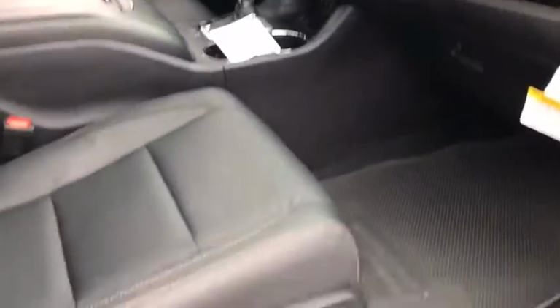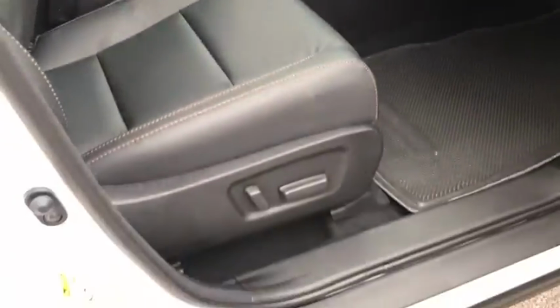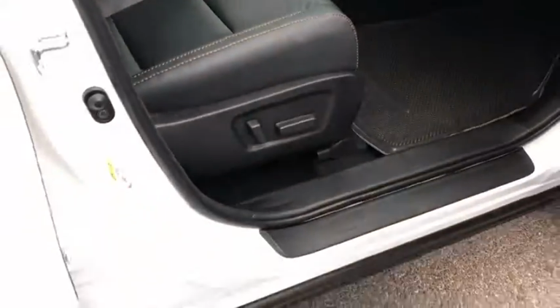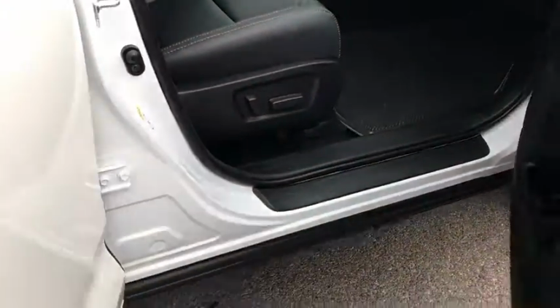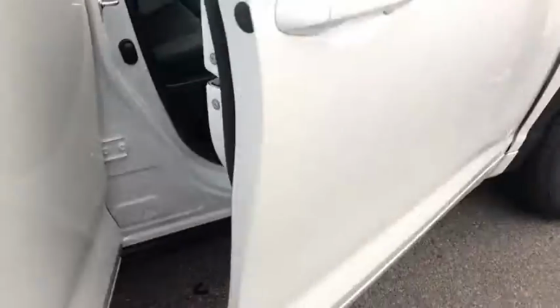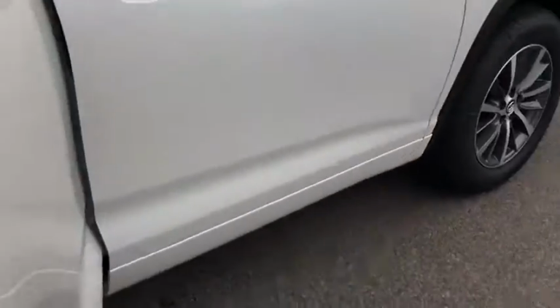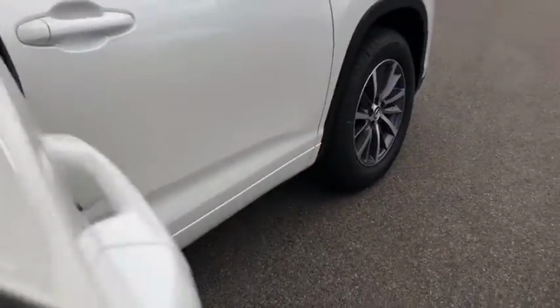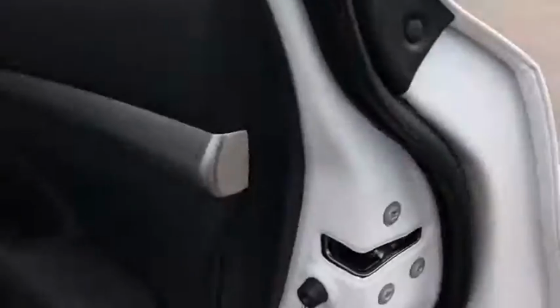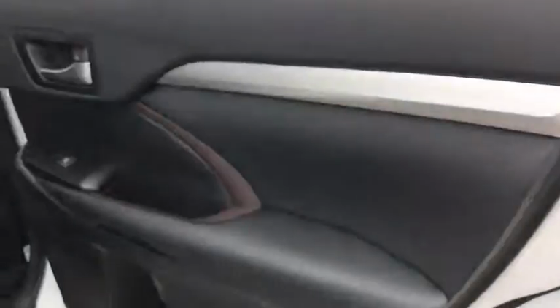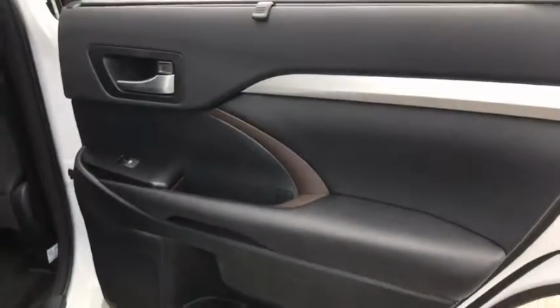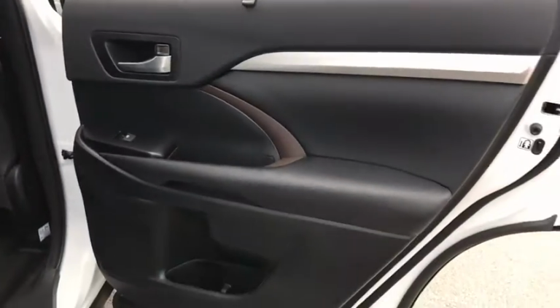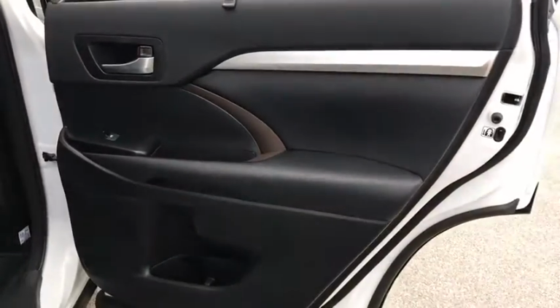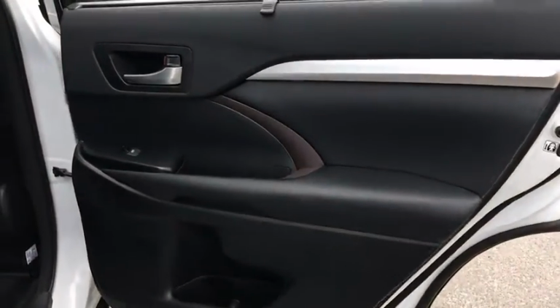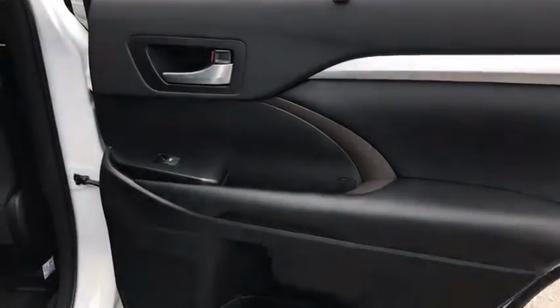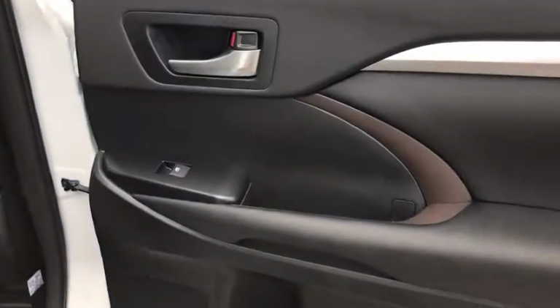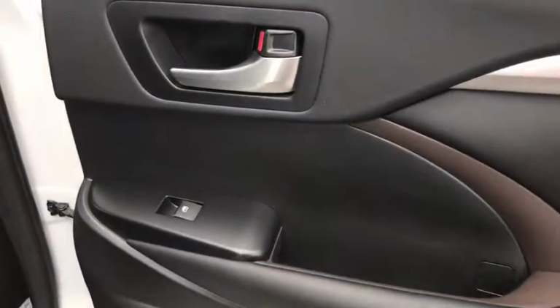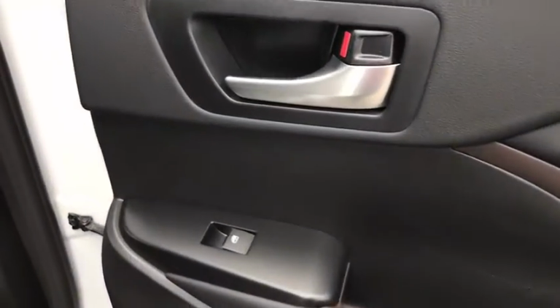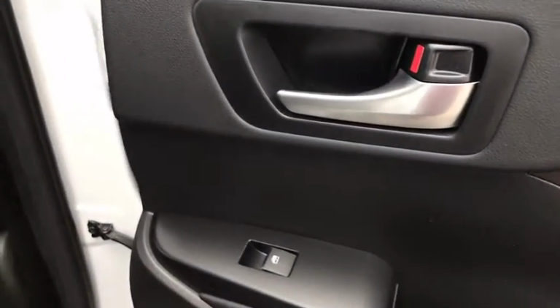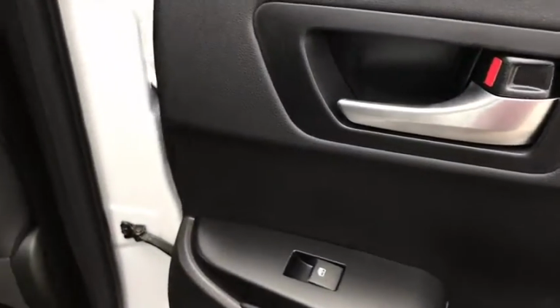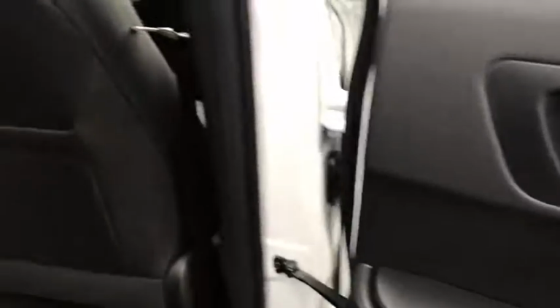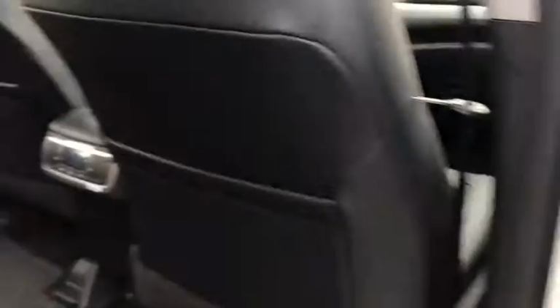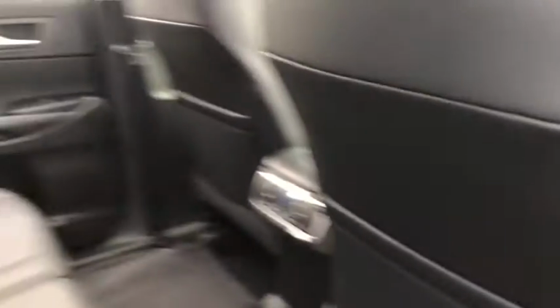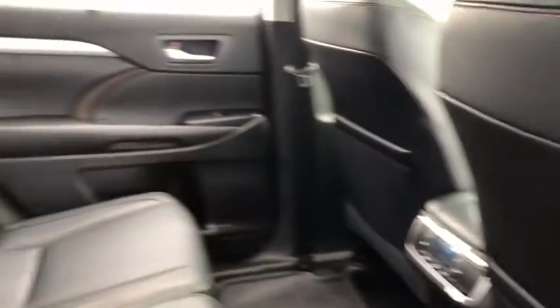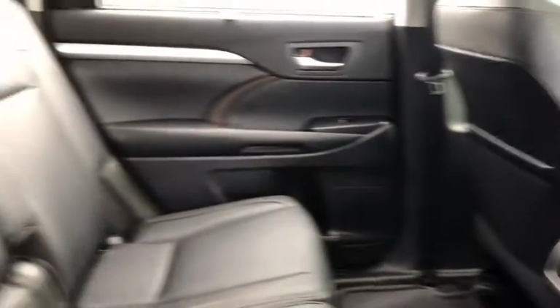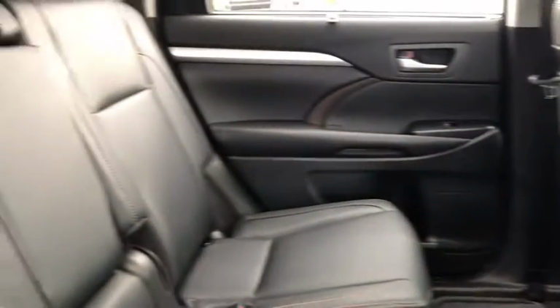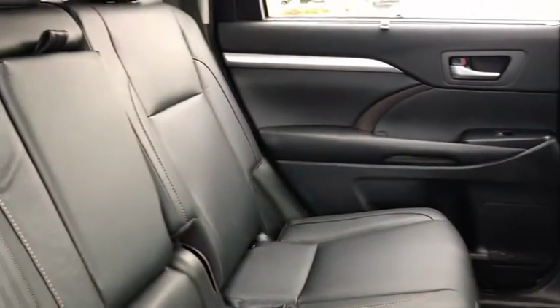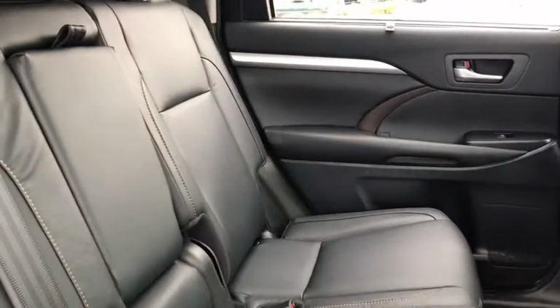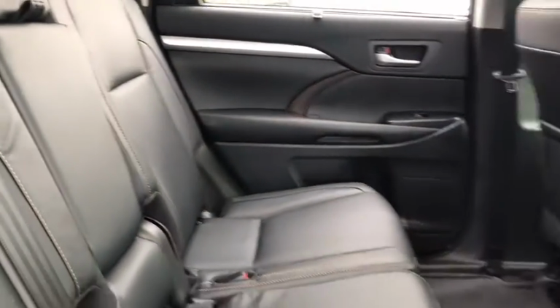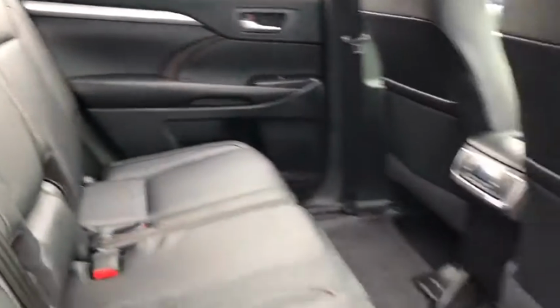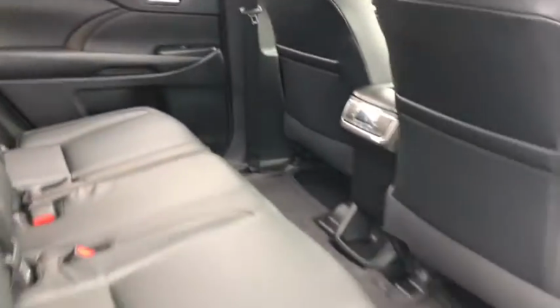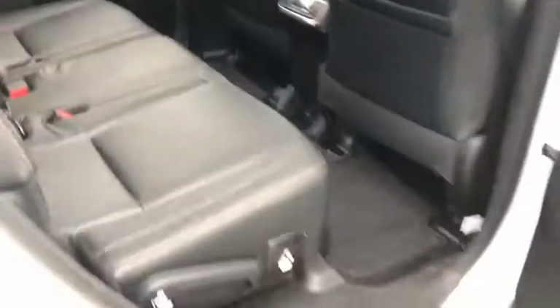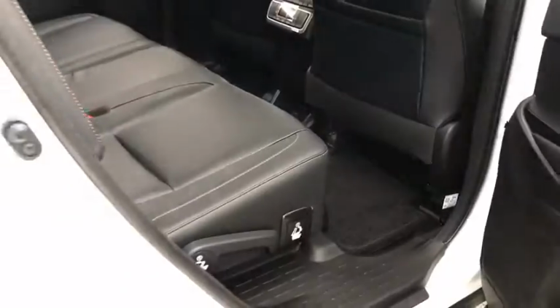Stability control. Traction control. Backup camera. Steering wheel audio control. Keyless entry. Power passenger seat. Navigation system. Lane departure warning. Anti-lock braking system. Power lift gate.